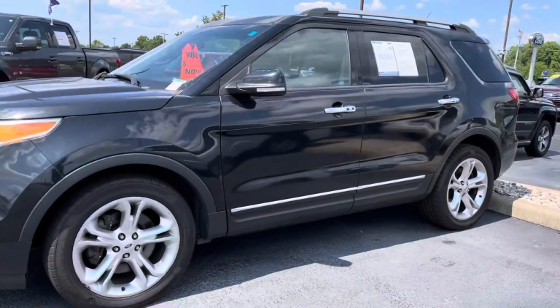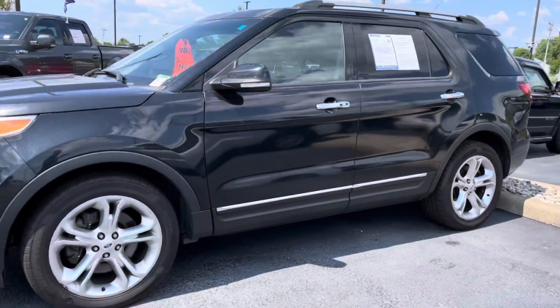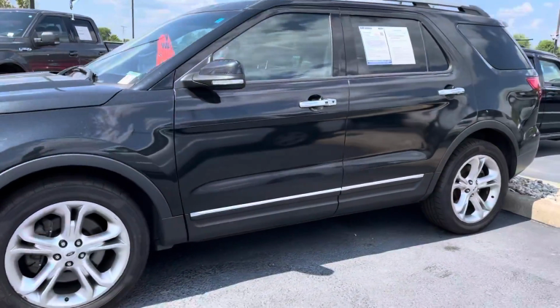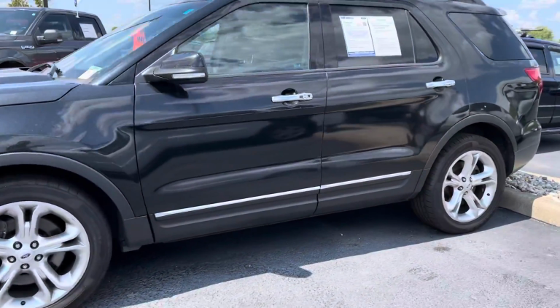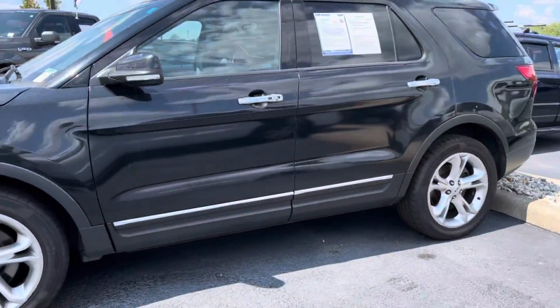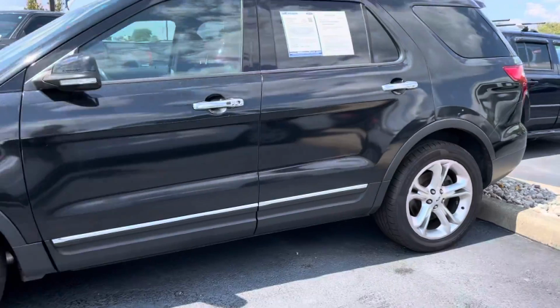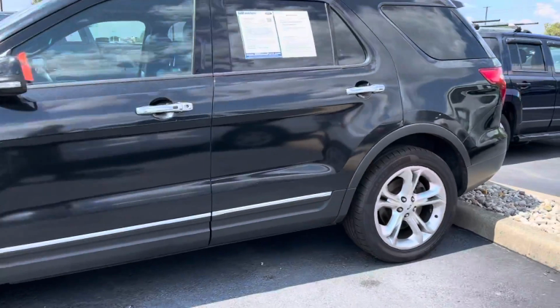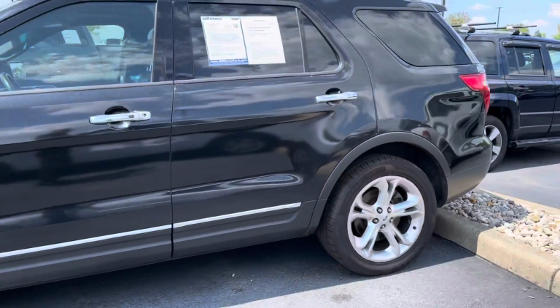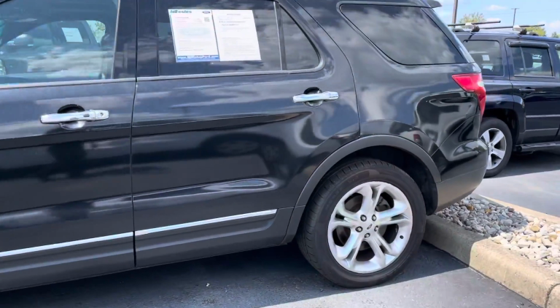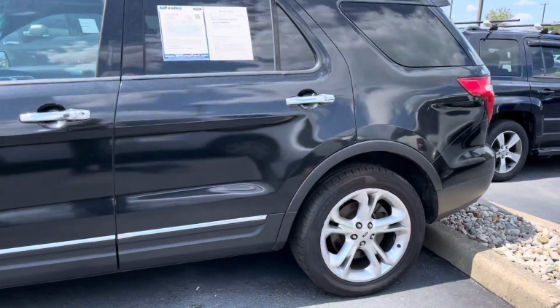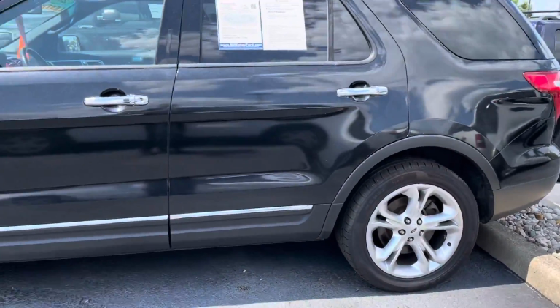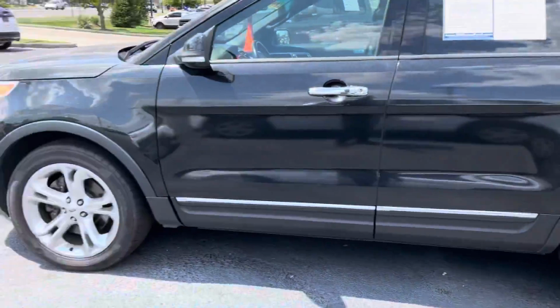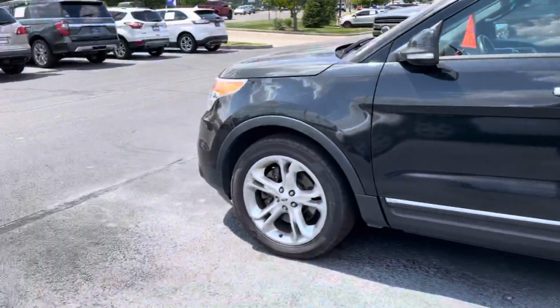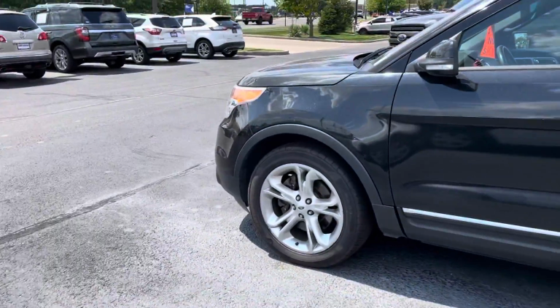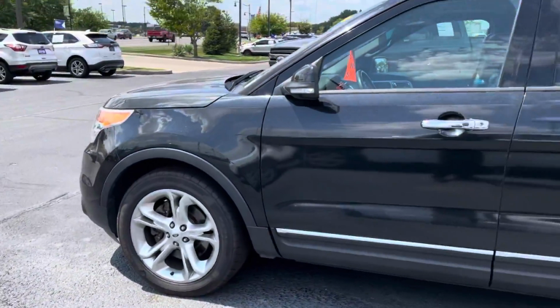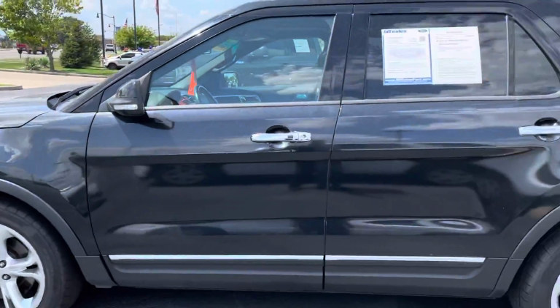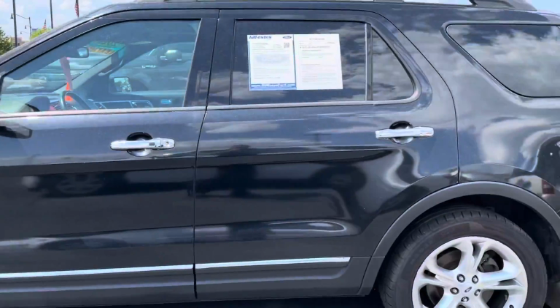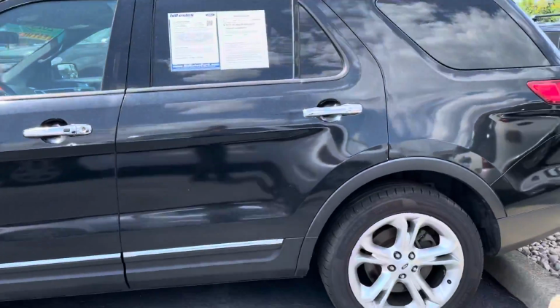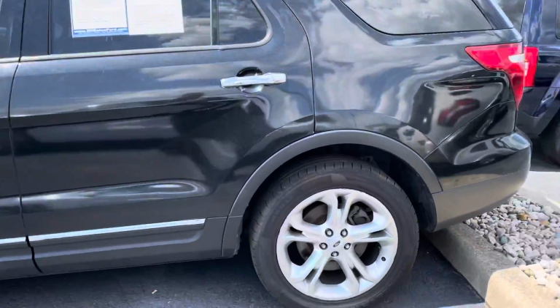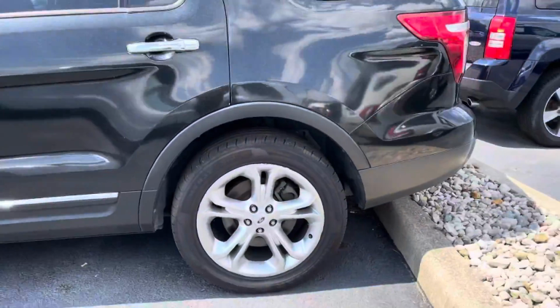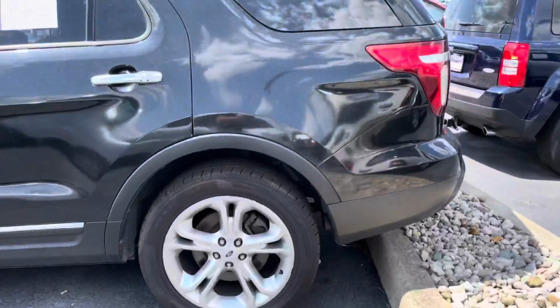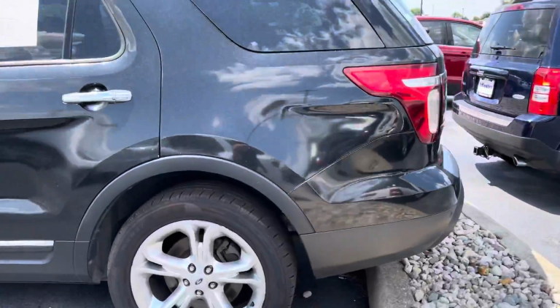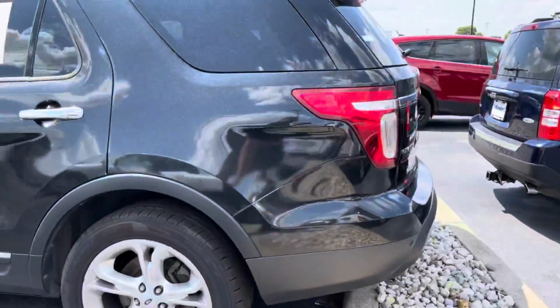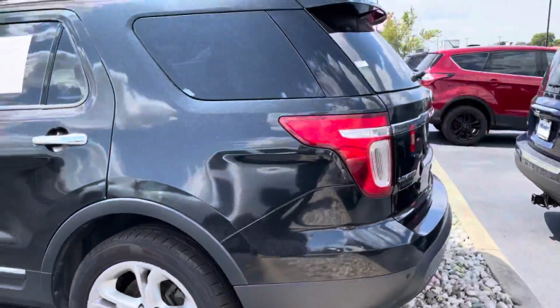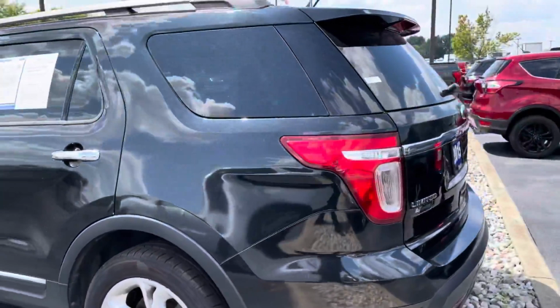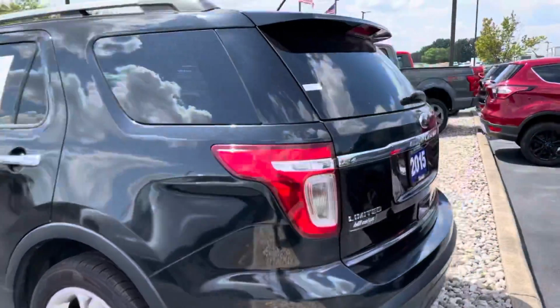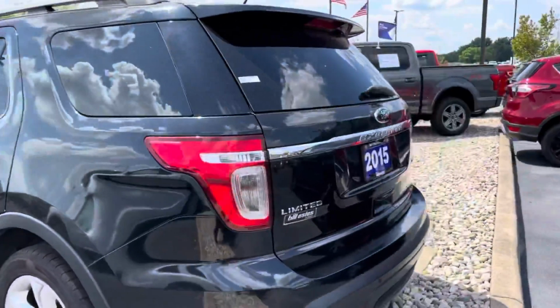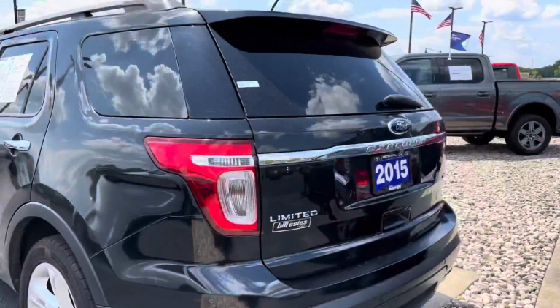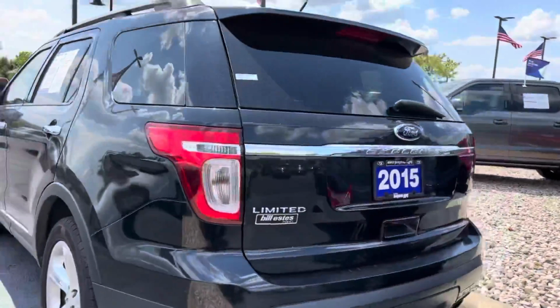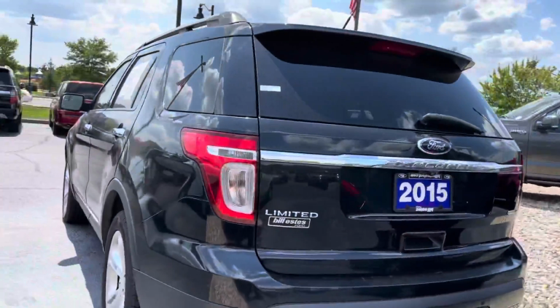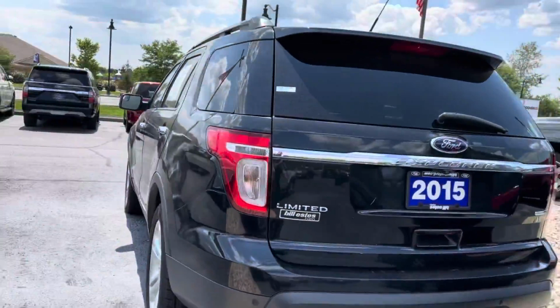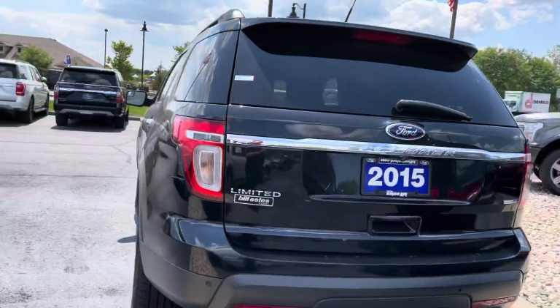148,000 miles. You can see black in color — tires and wheels look good, body looks good. I'll show you the interior here in a moment, but let me go all the way around the outside for you. This is a Limited model.